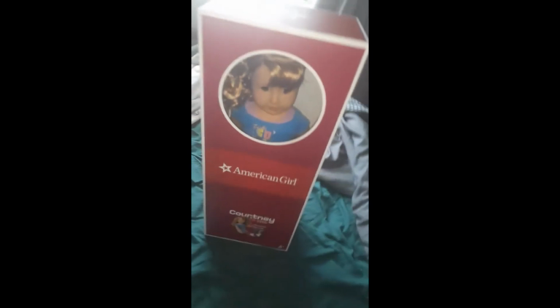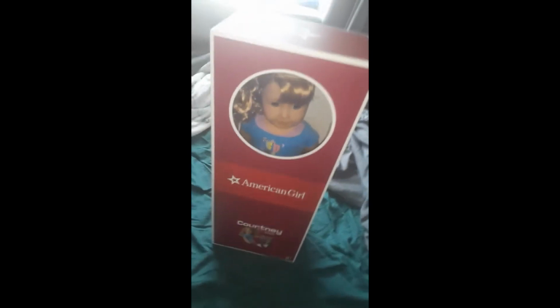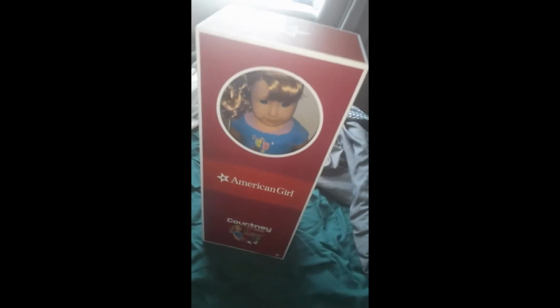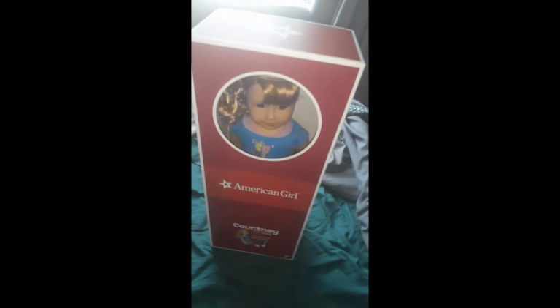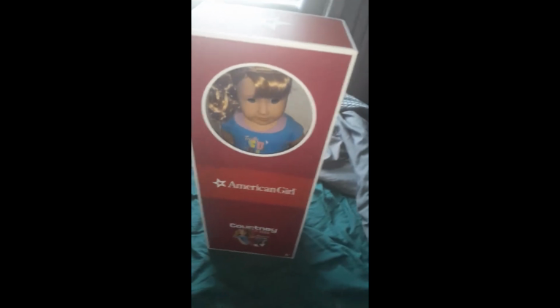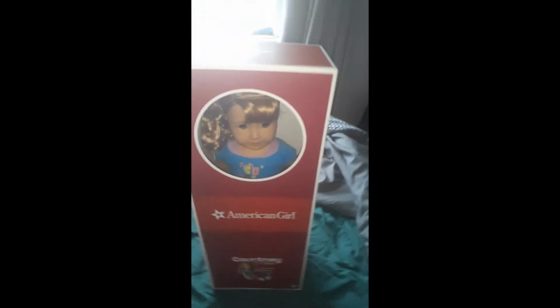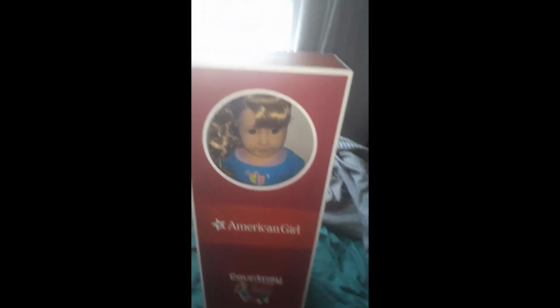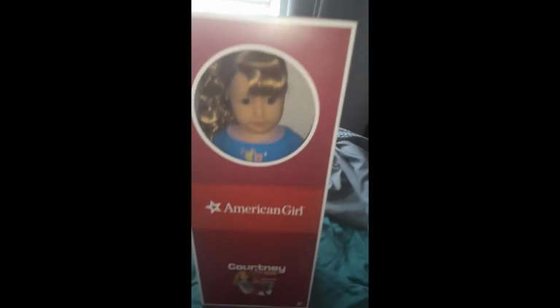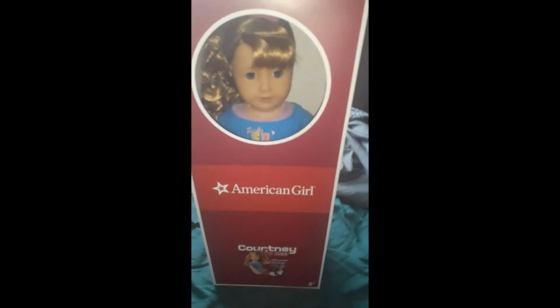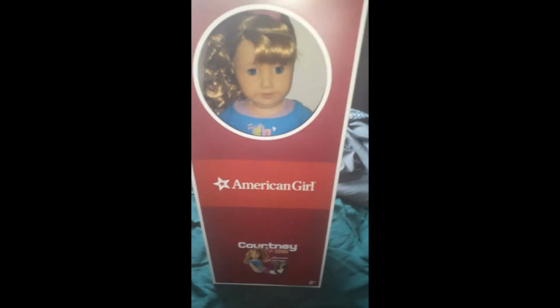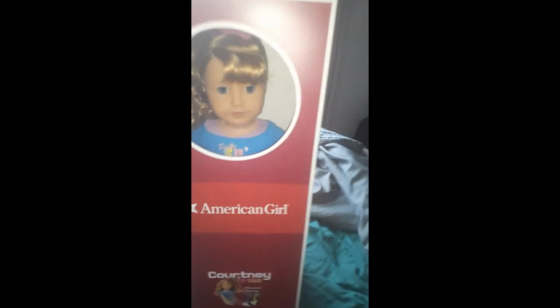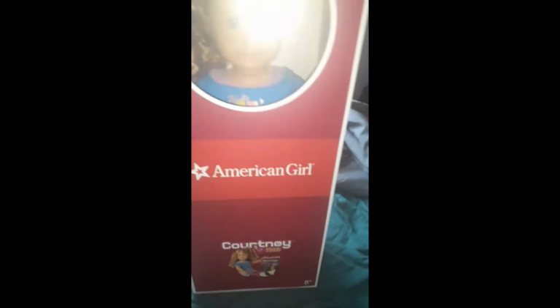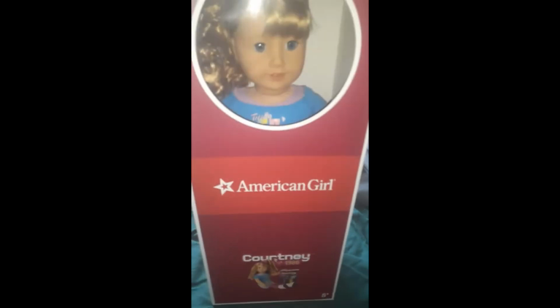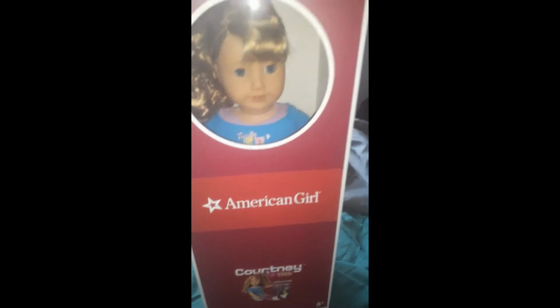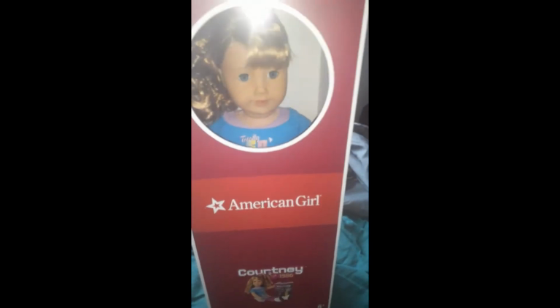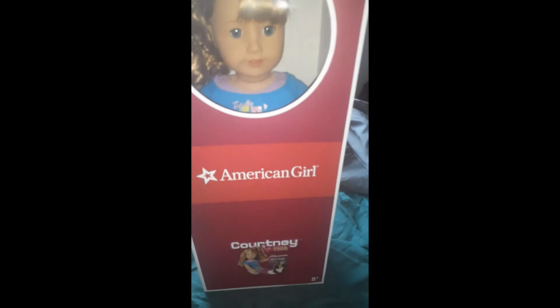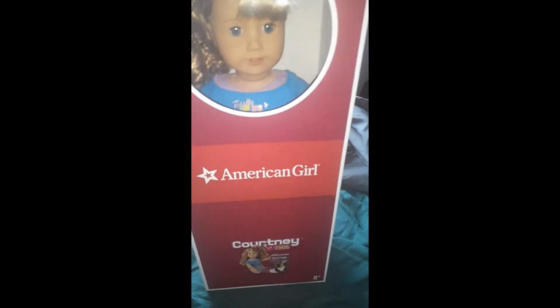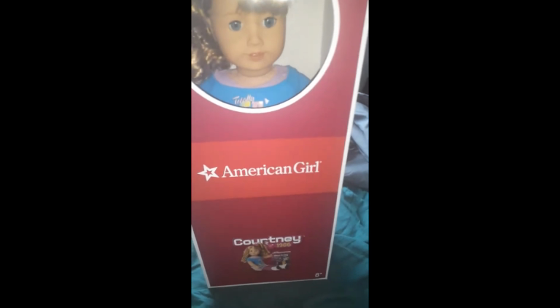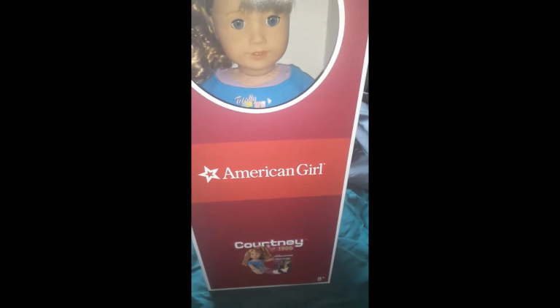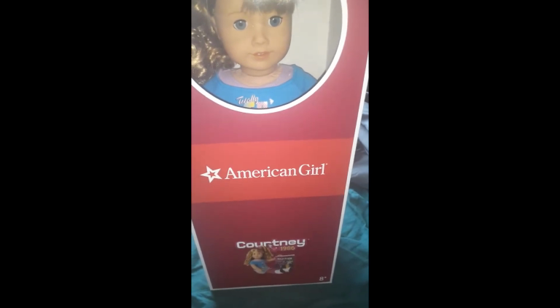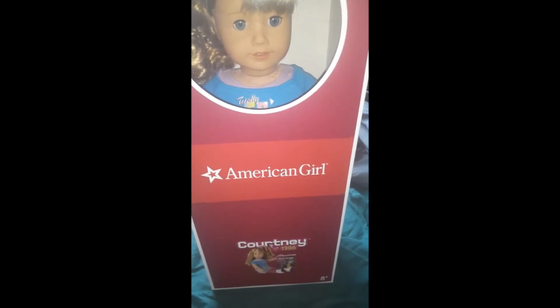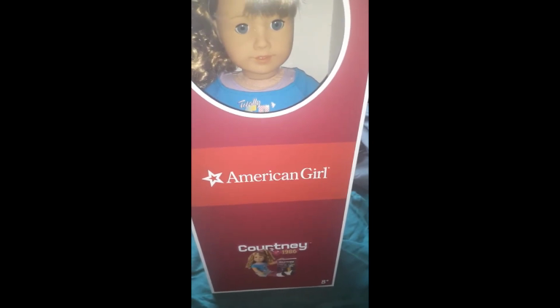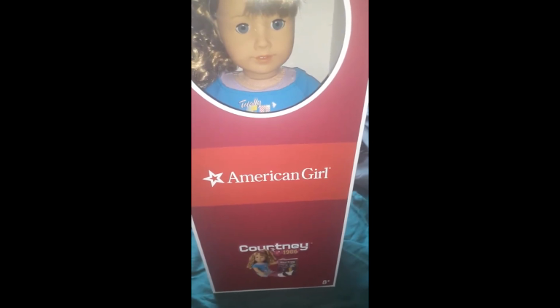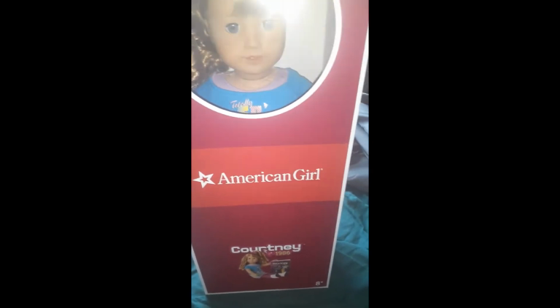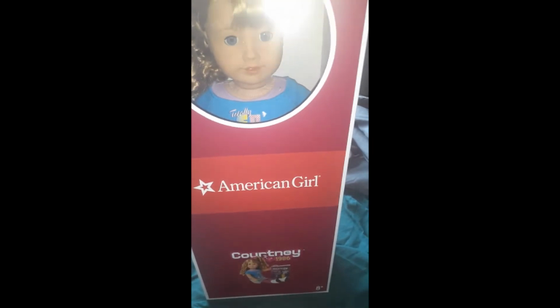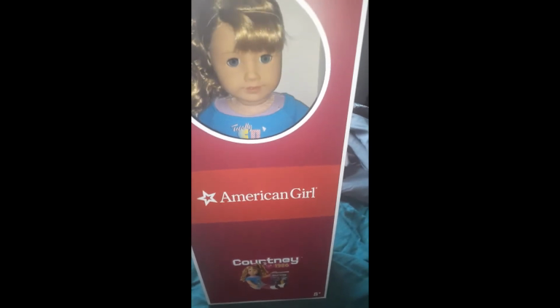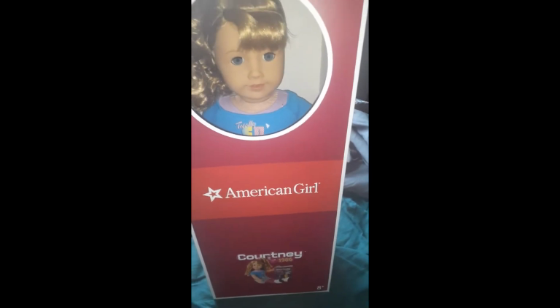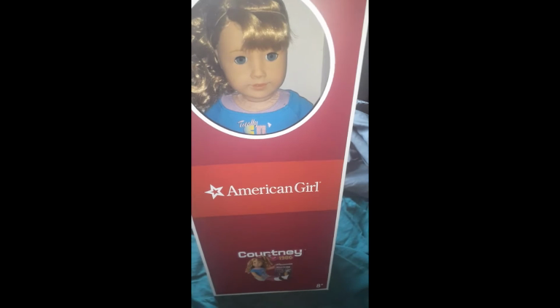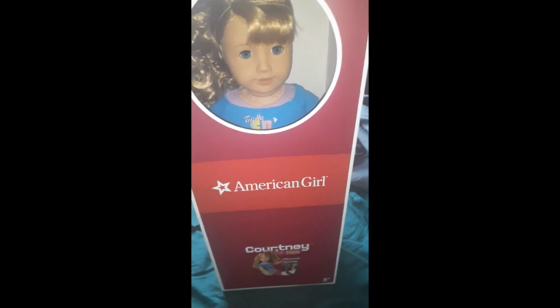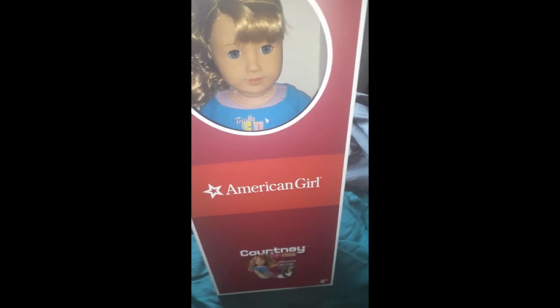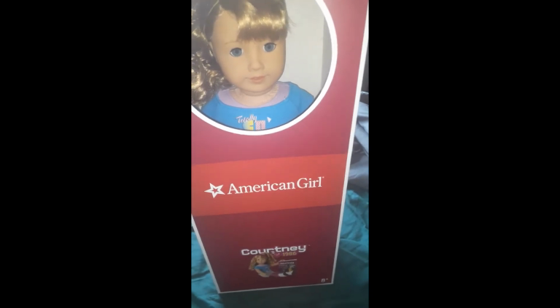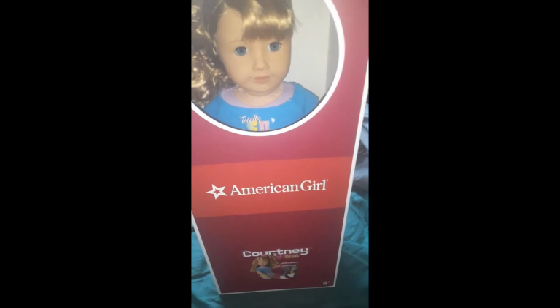I like it when dolls have dolls of their own. So far what I can tell, she's got really pretty facial features, so I'm going to de-box her and show you what comes with her.